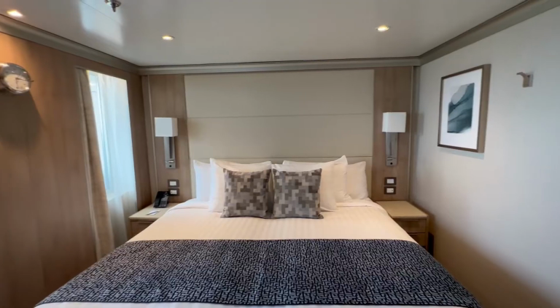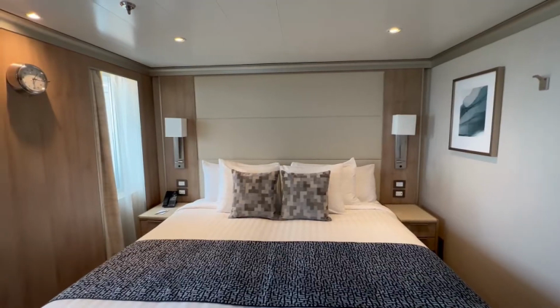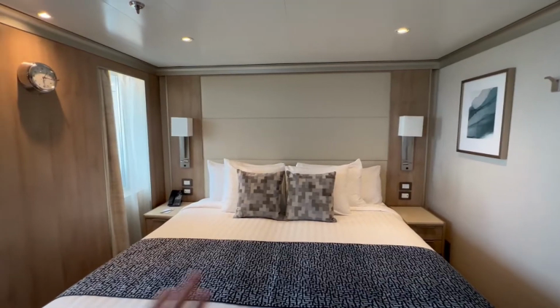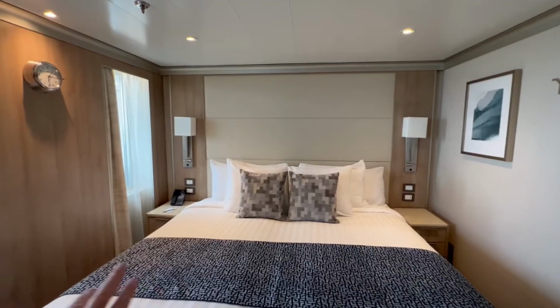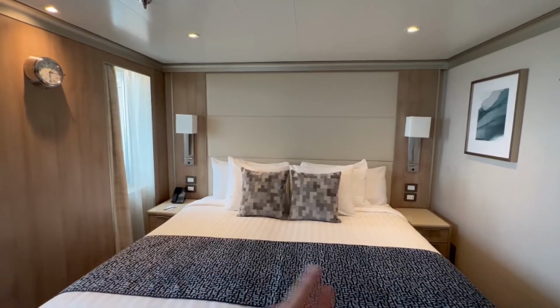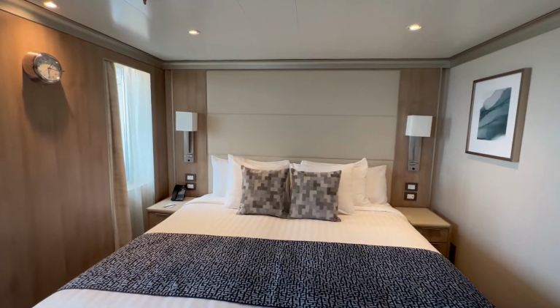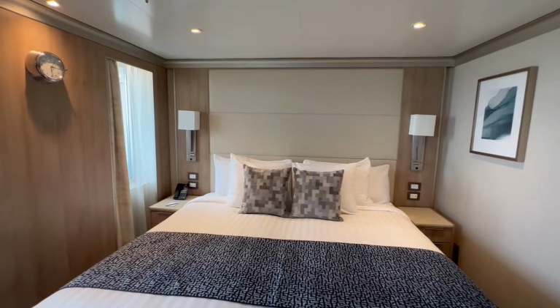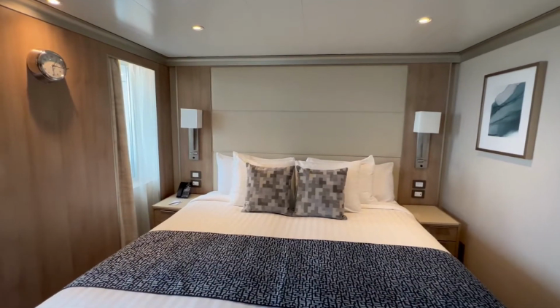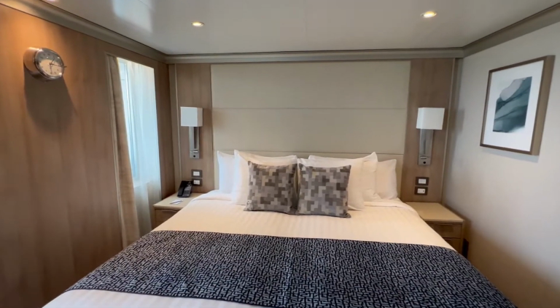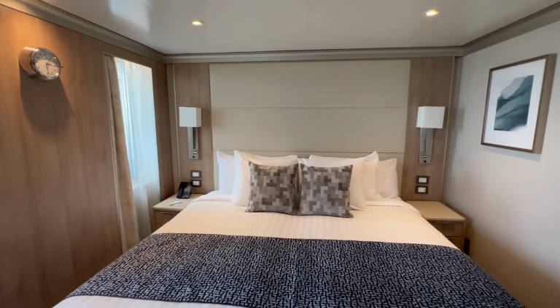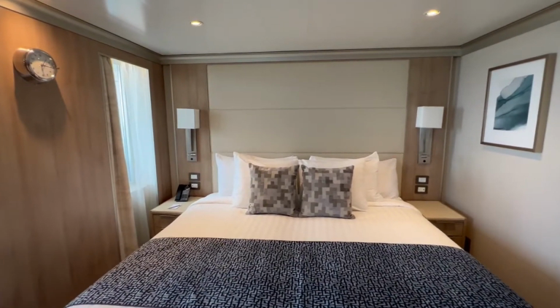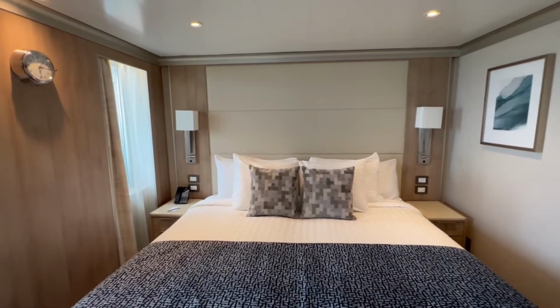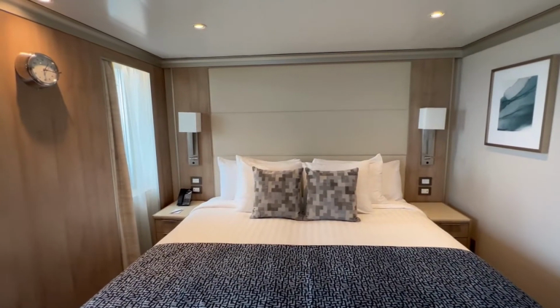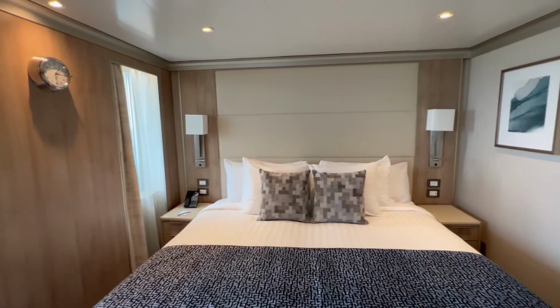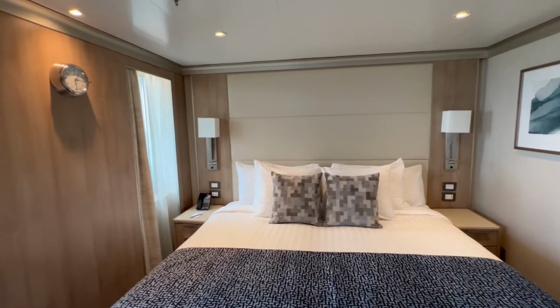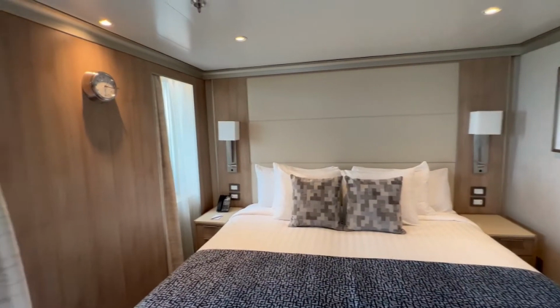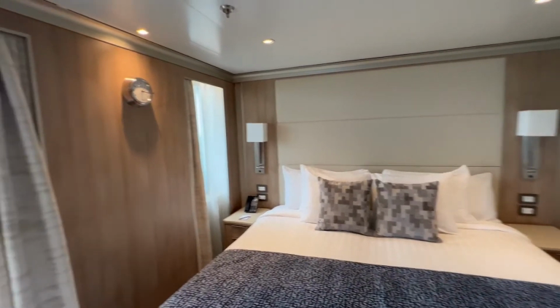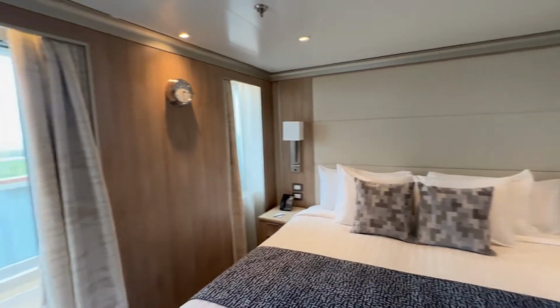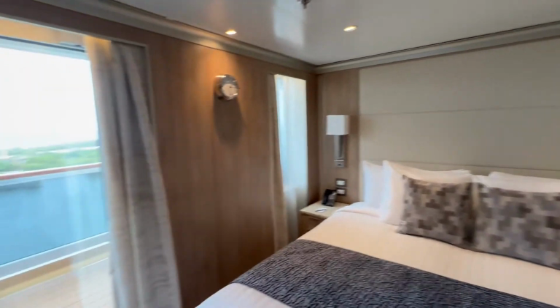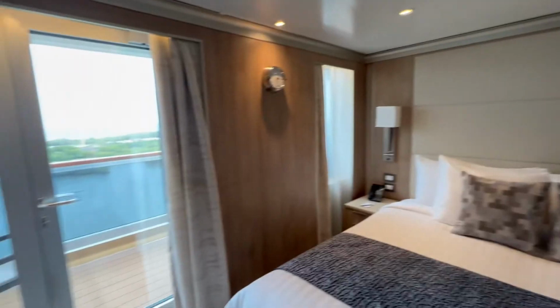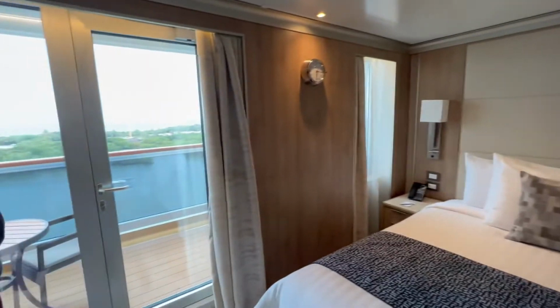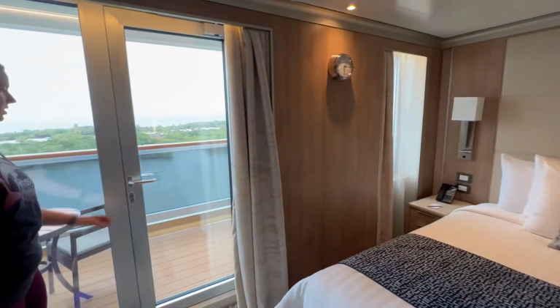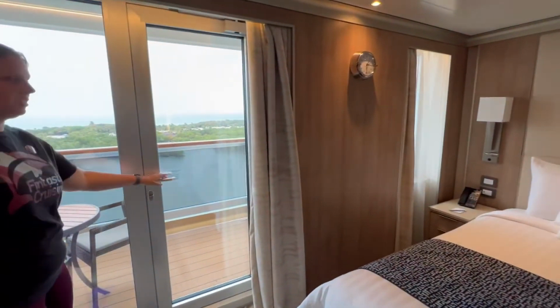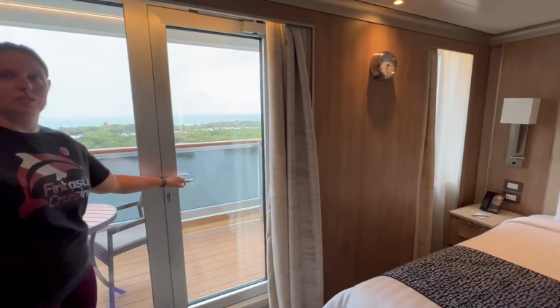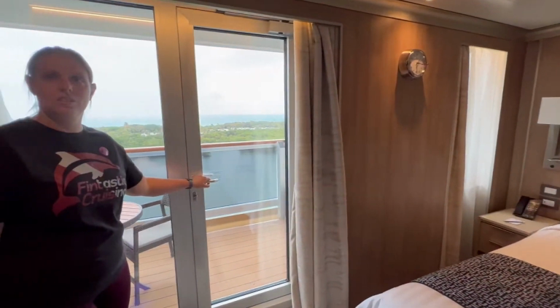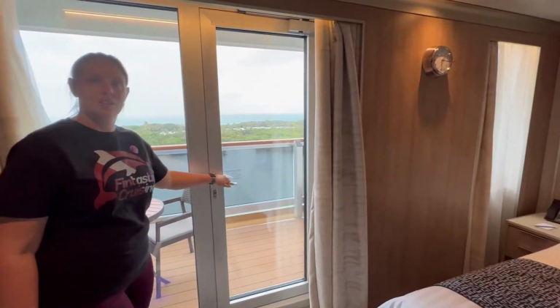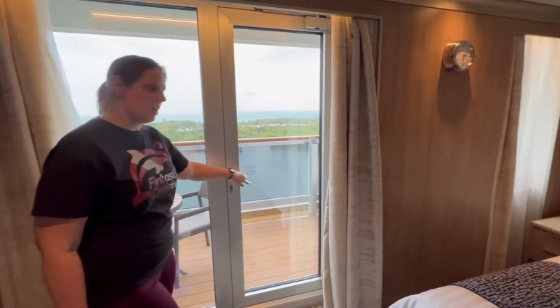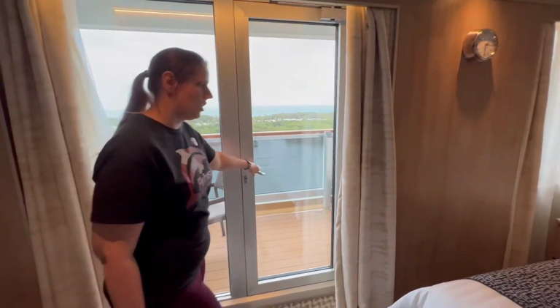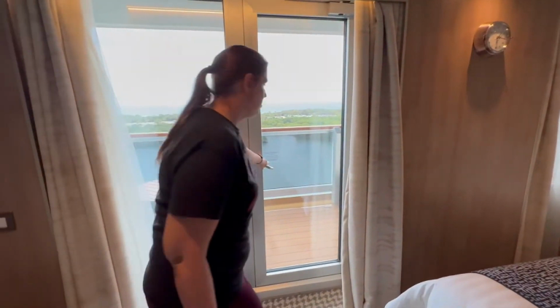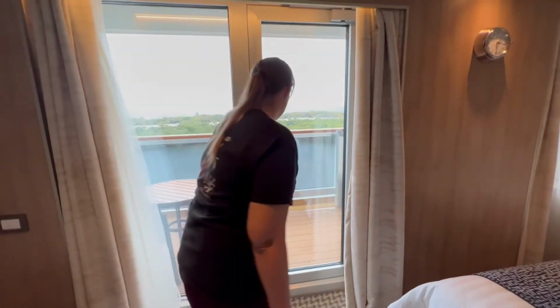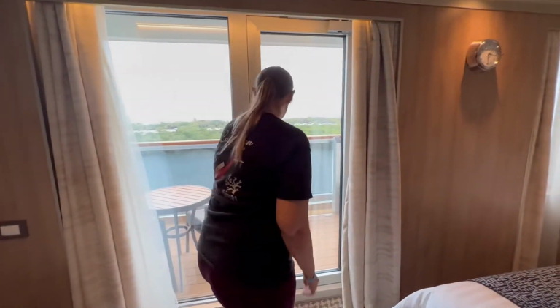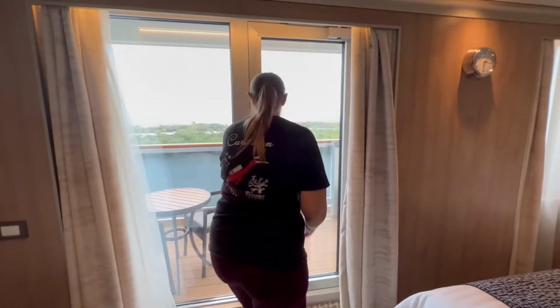It can open up into two separates or it can be this big king-sized bed. Step out onto the balcony.